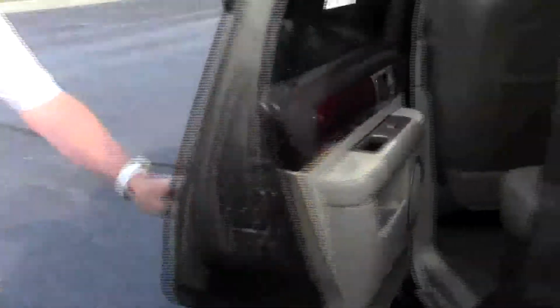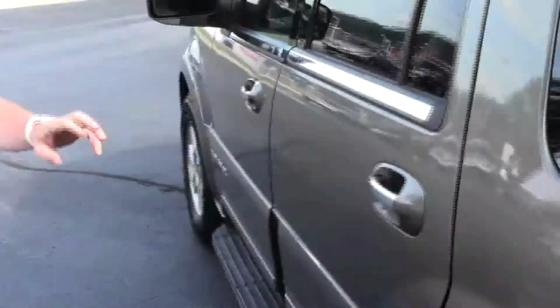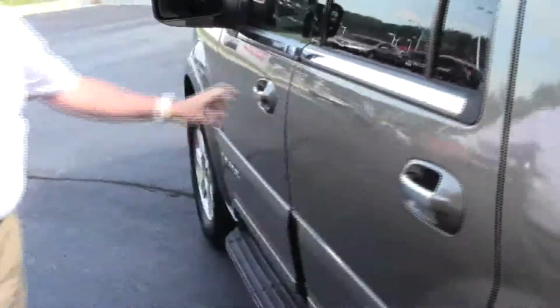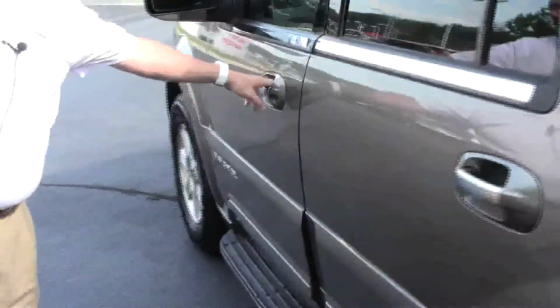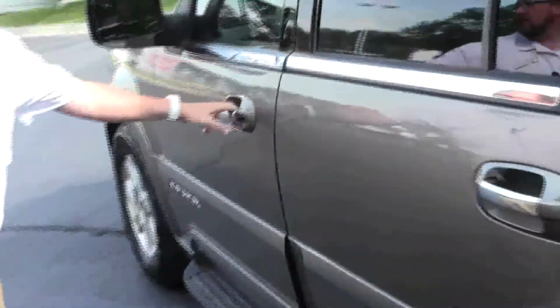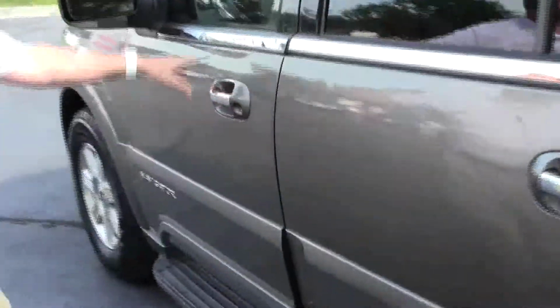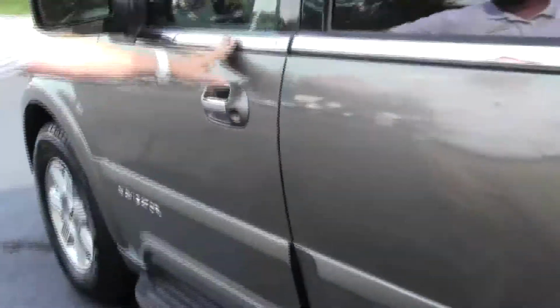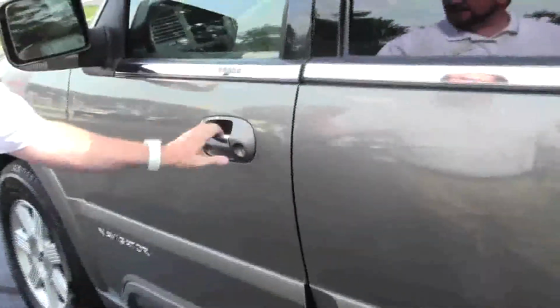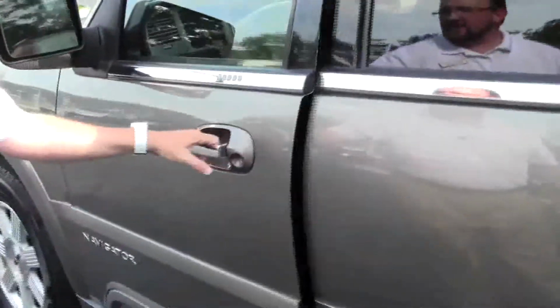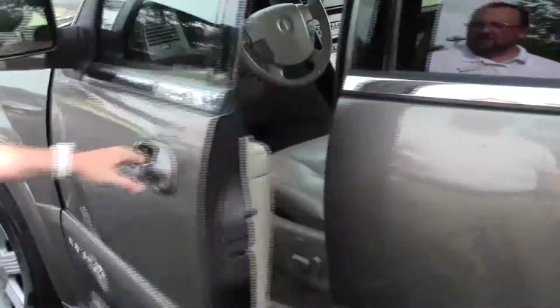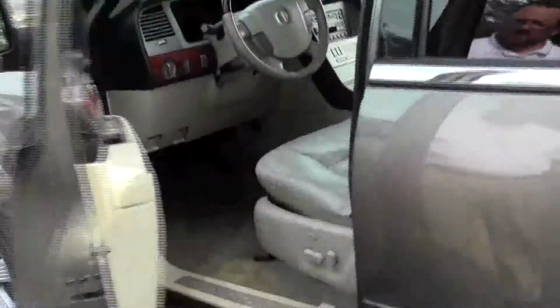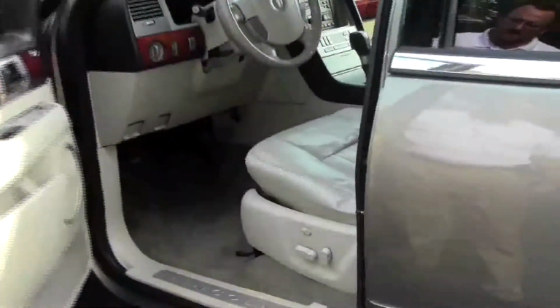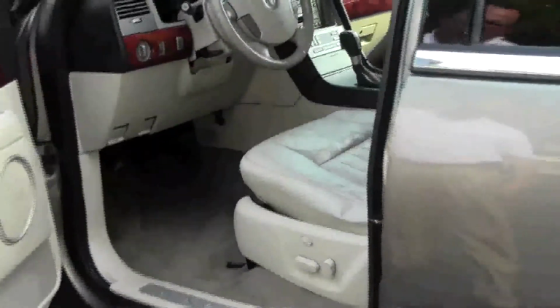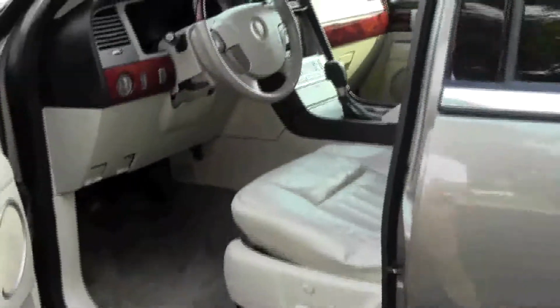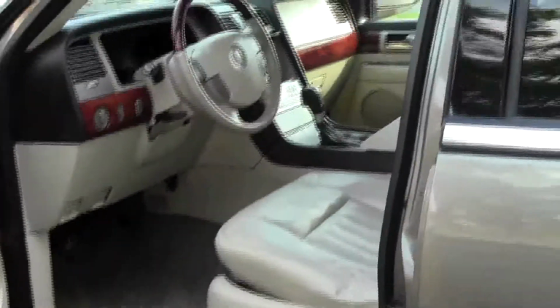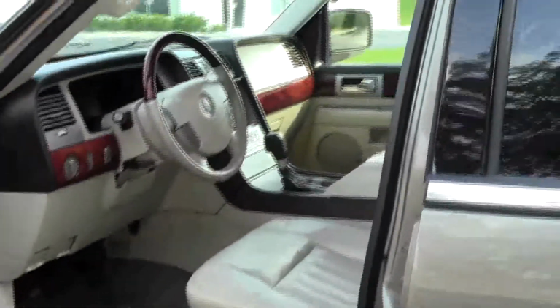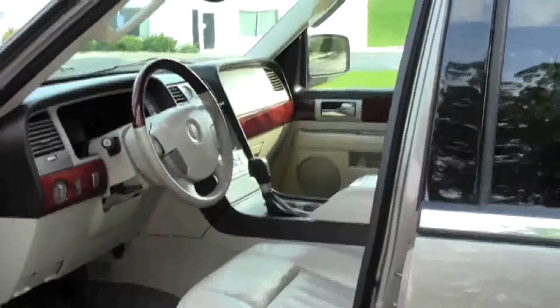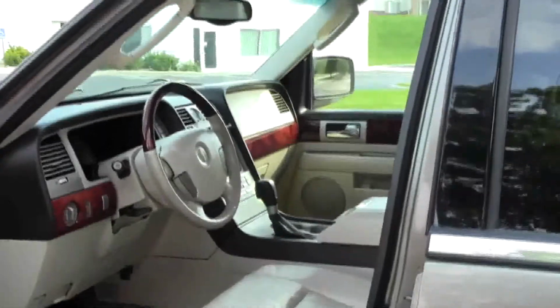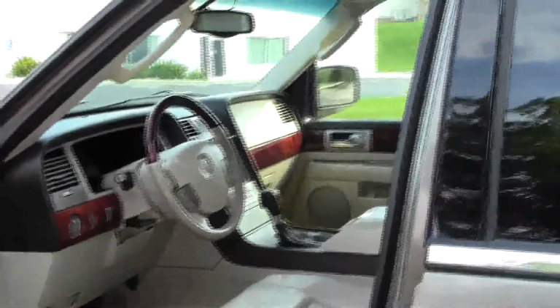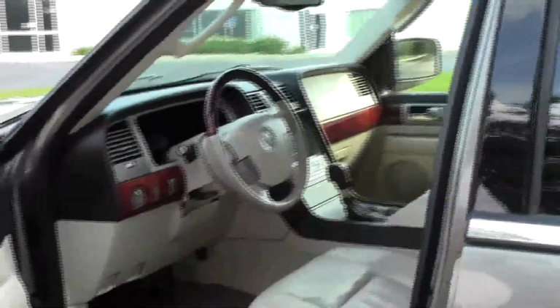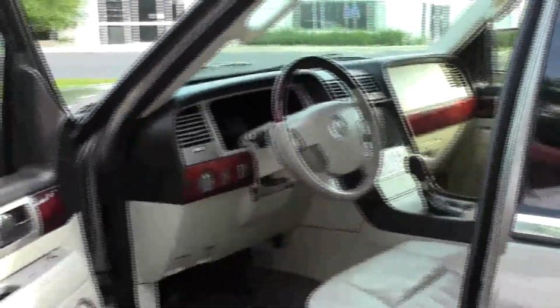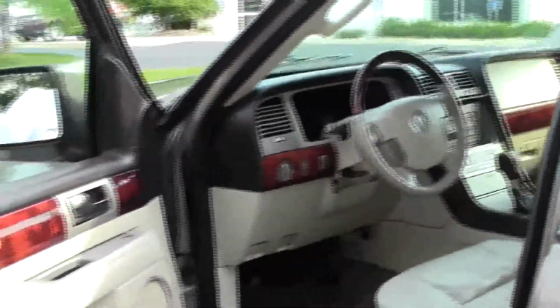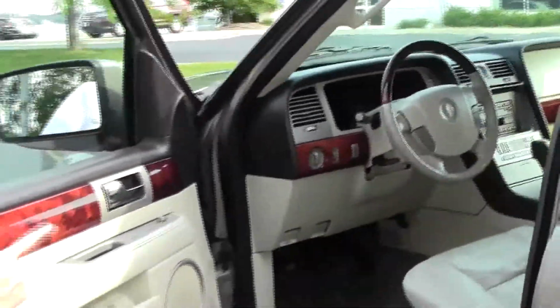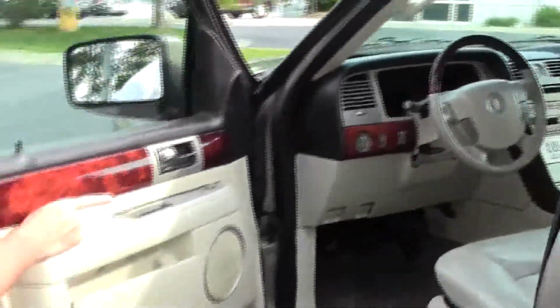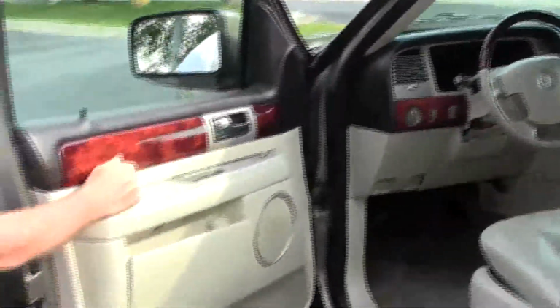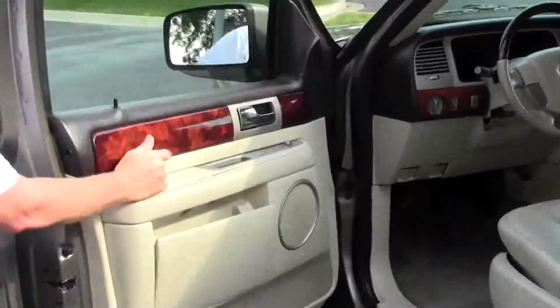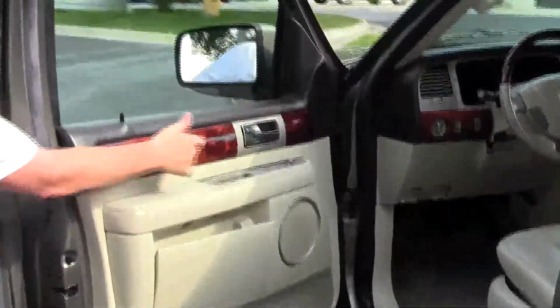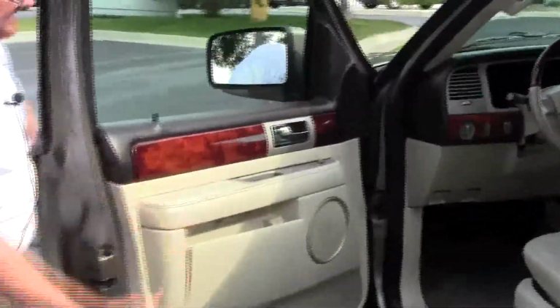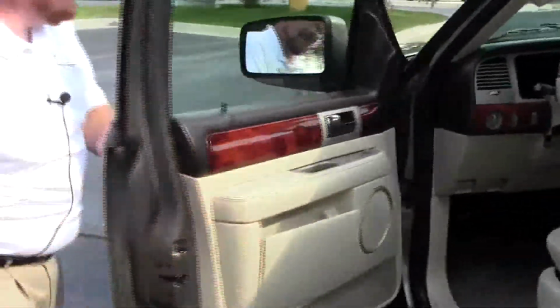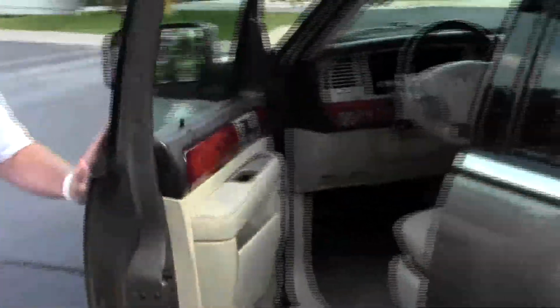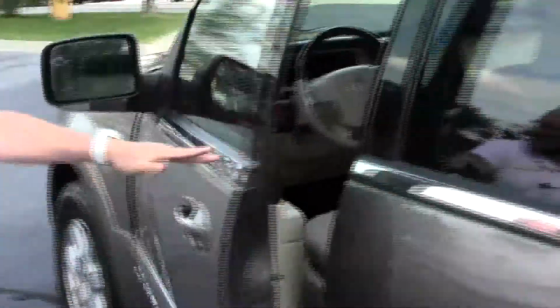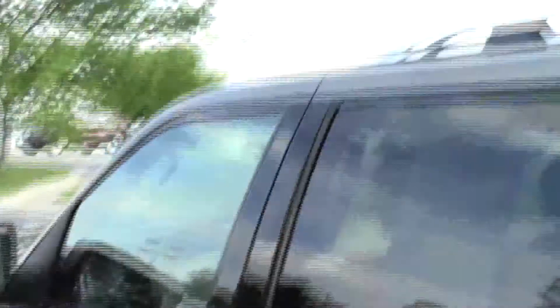You have exterior keyless entry, an eight-way power driver seat, power windows, power locks, power mirrors, memory seating, and heated exterior mirrors.